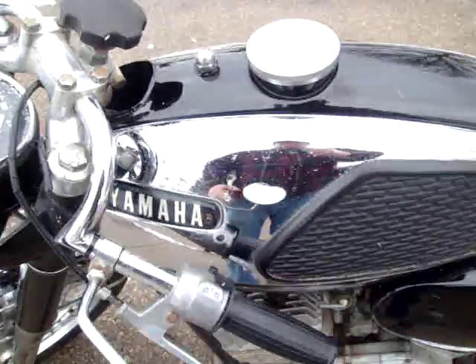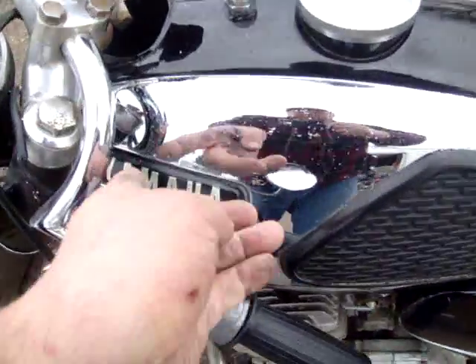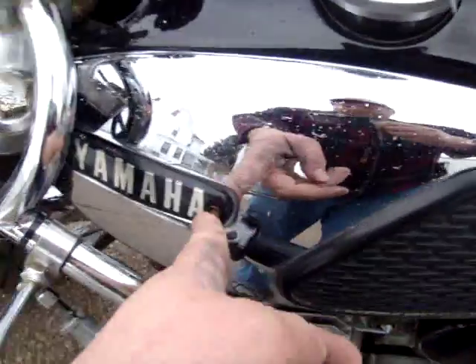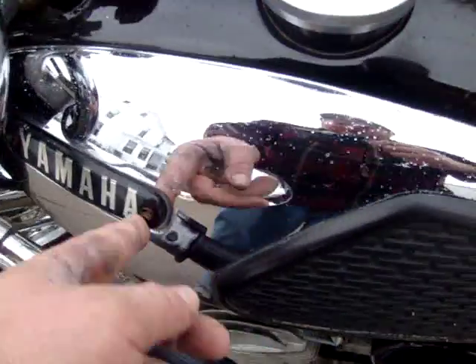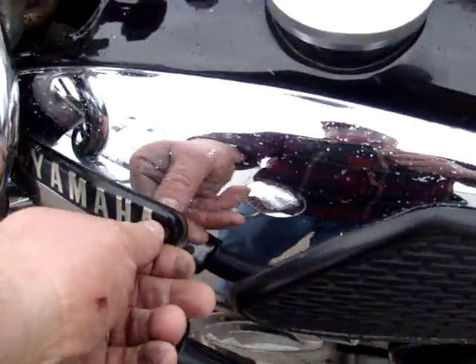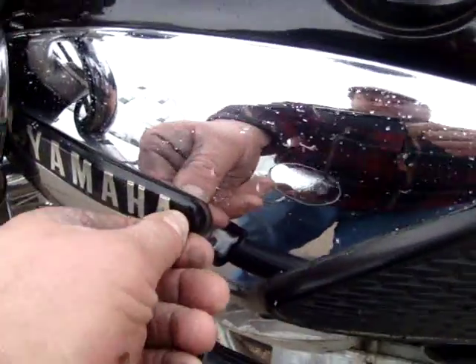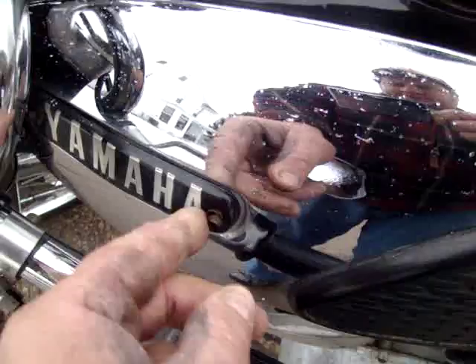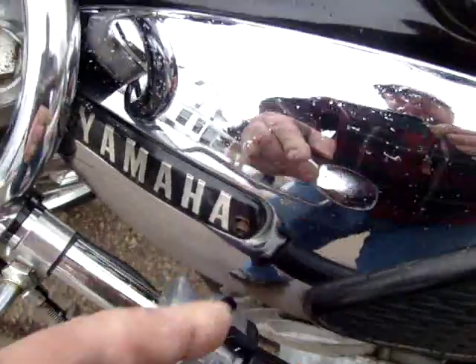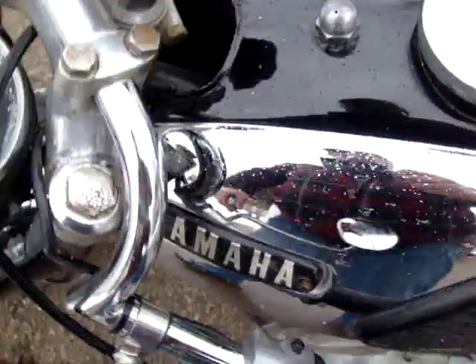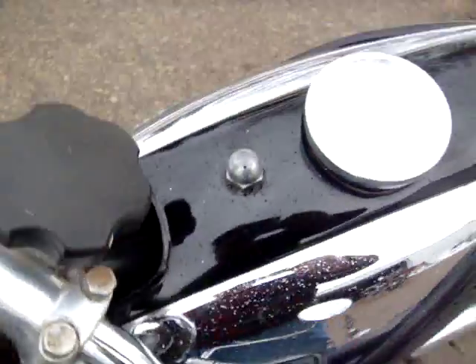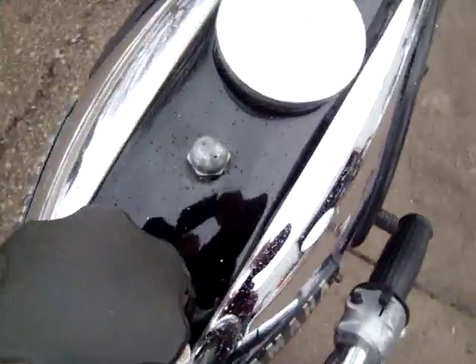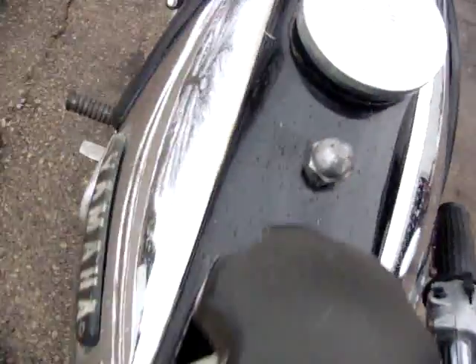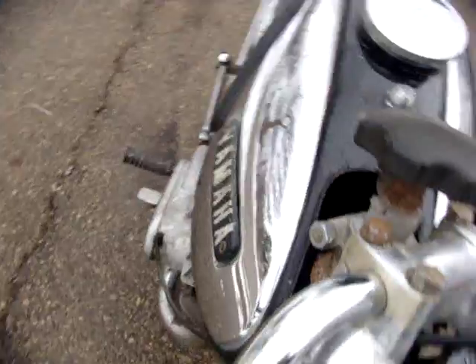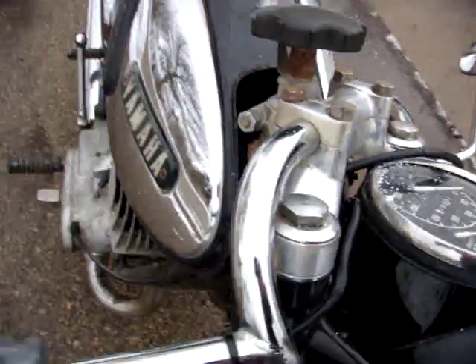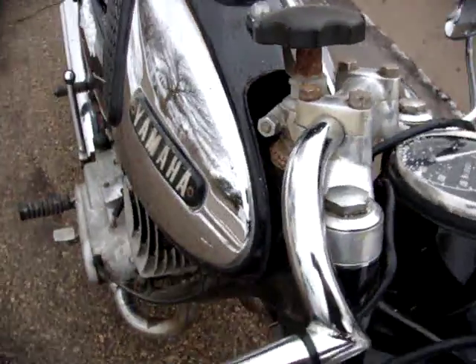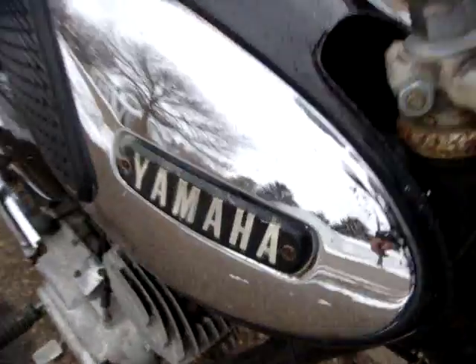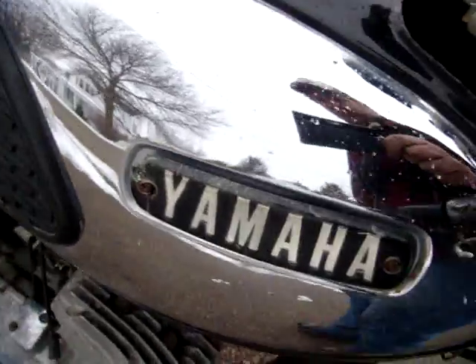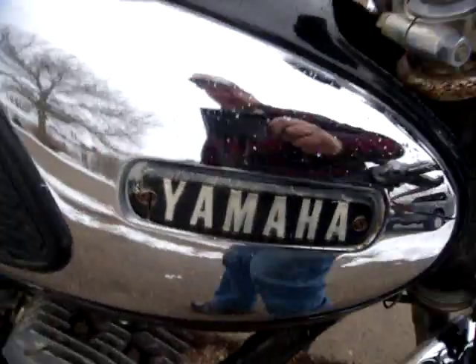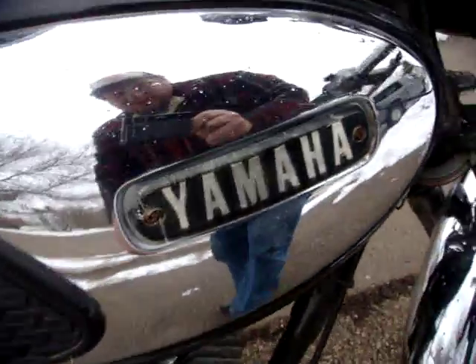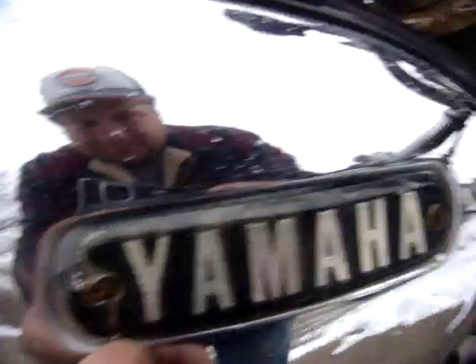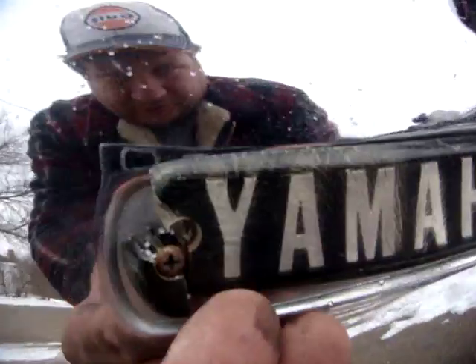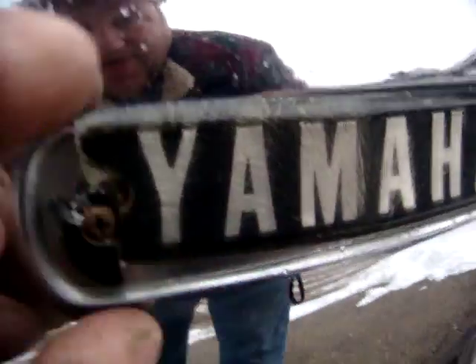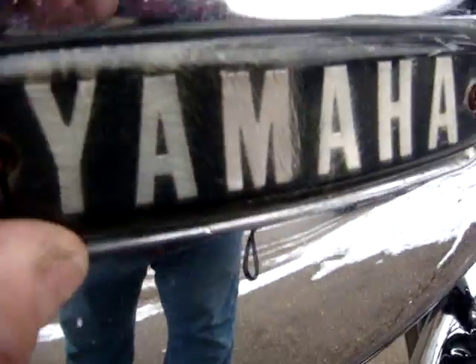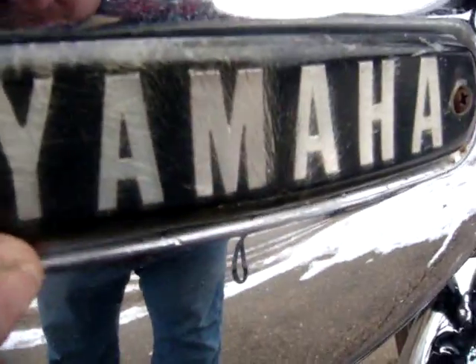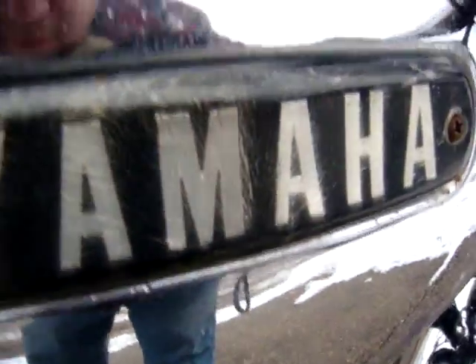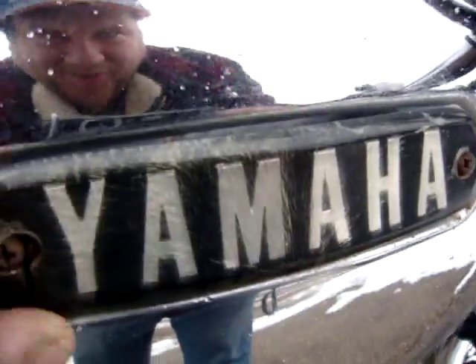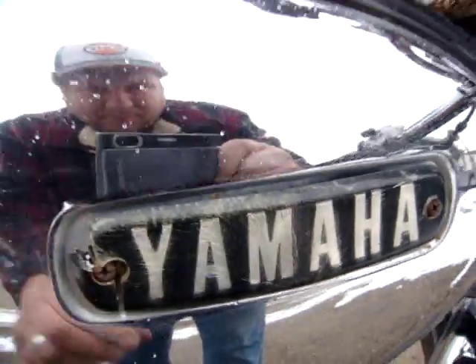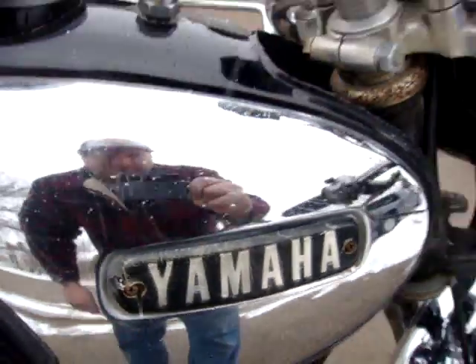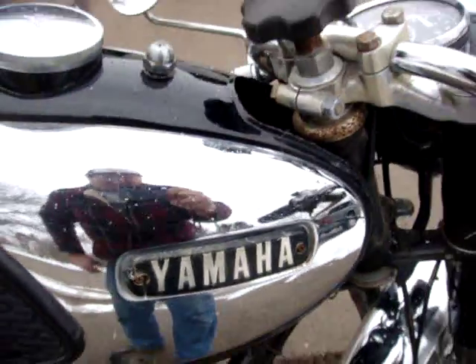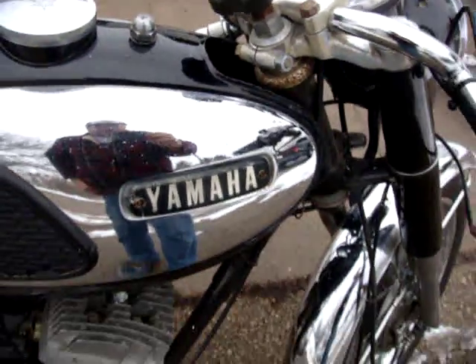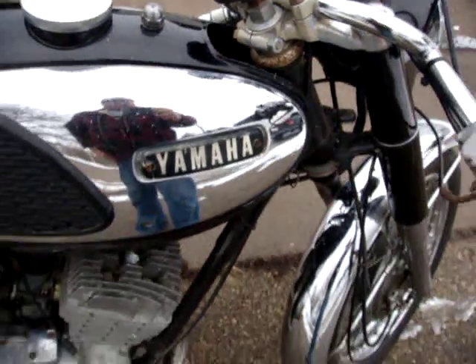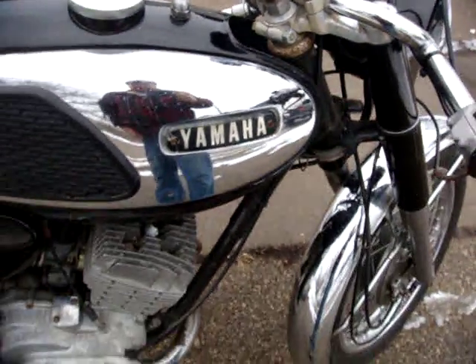This badge here is real nice — it's got the wrong kind of screws in it. This badge over here has the right screws, but there is a crack here. I think it can be repaired and polished up and look real nice.